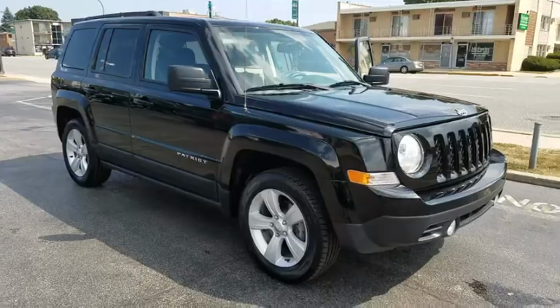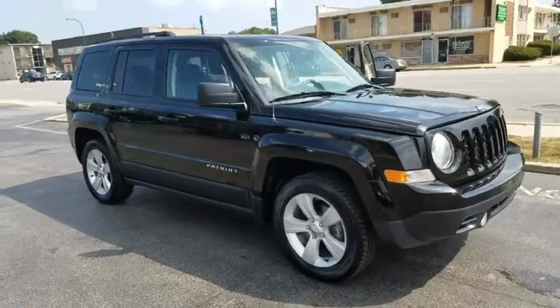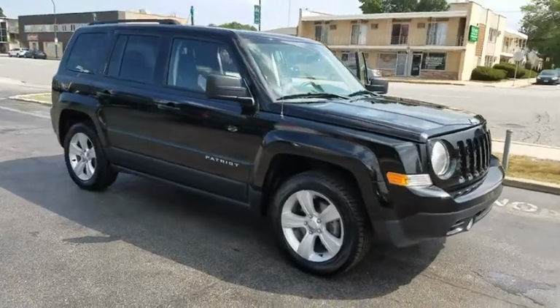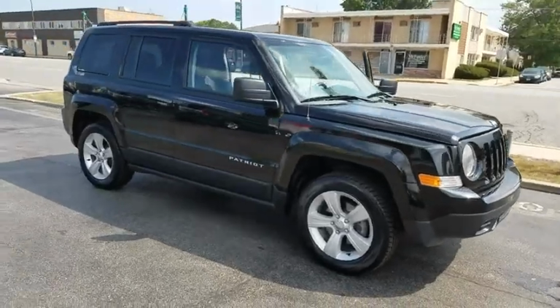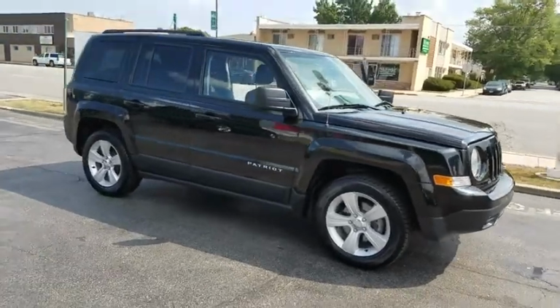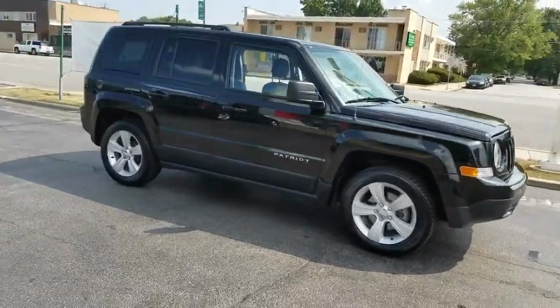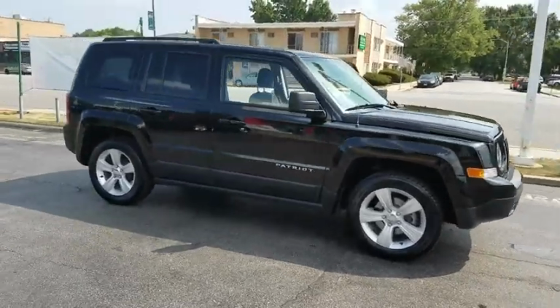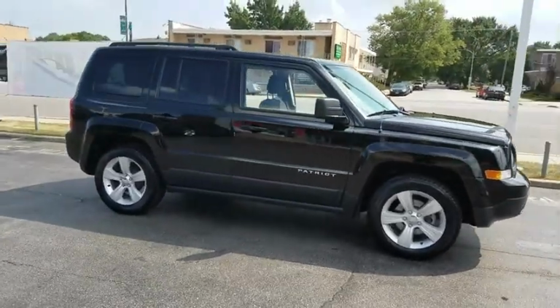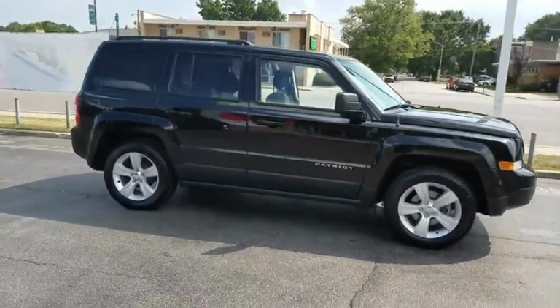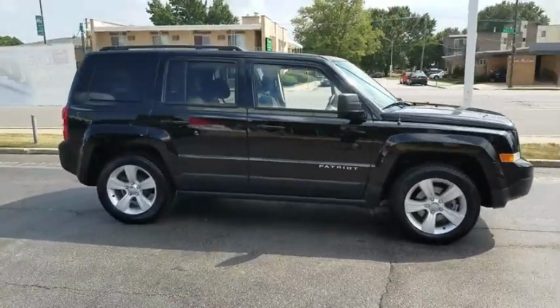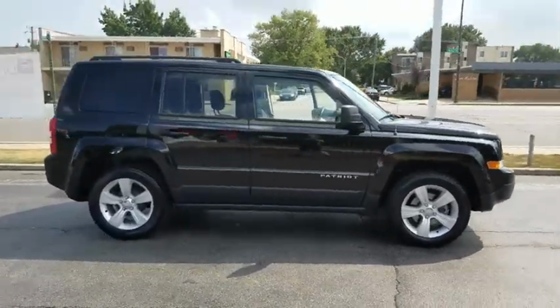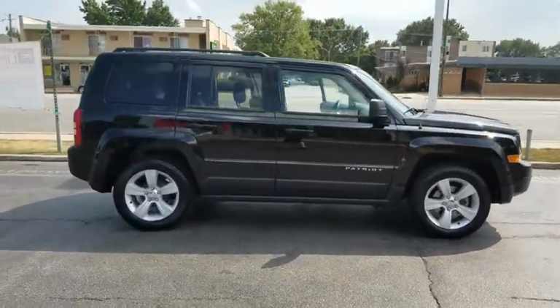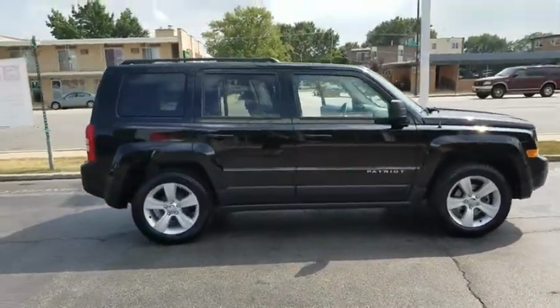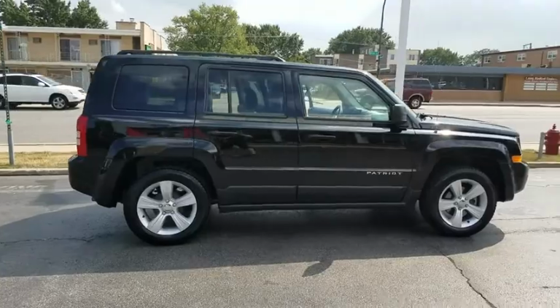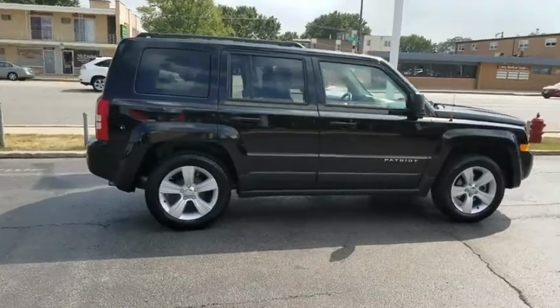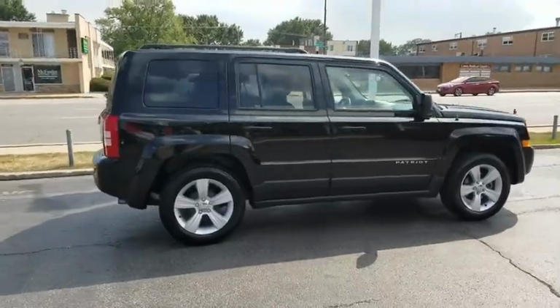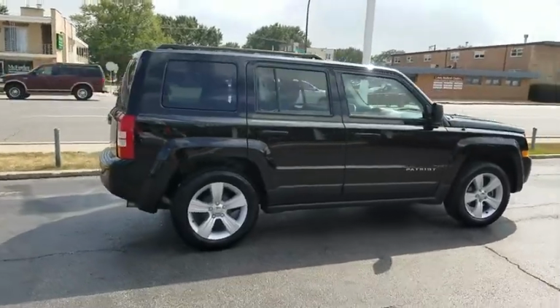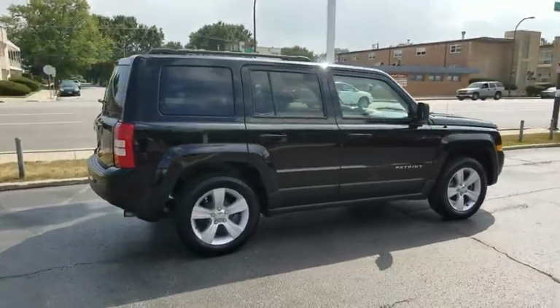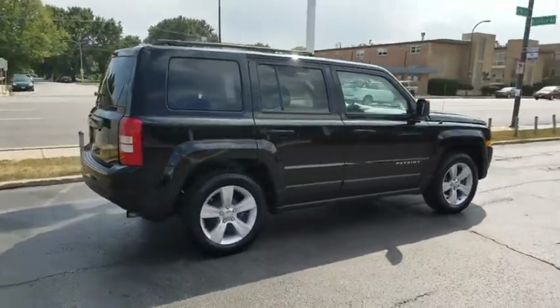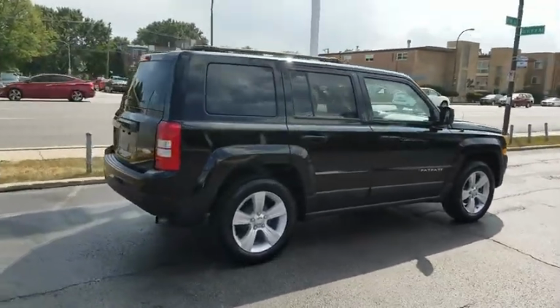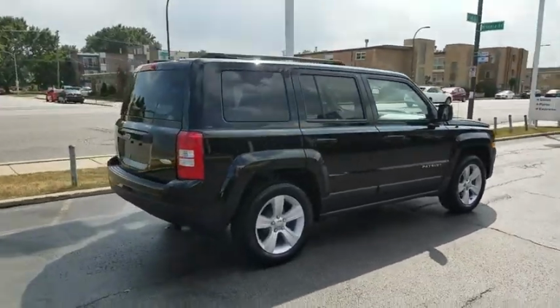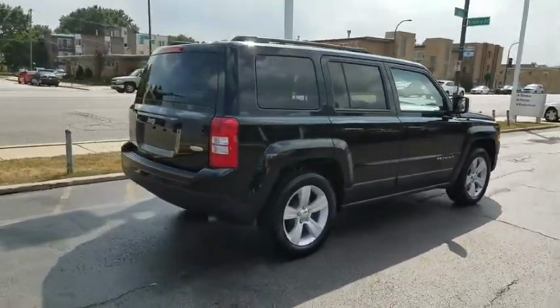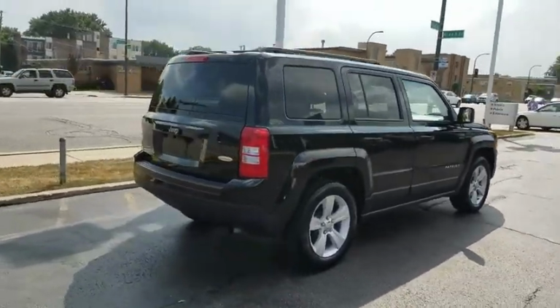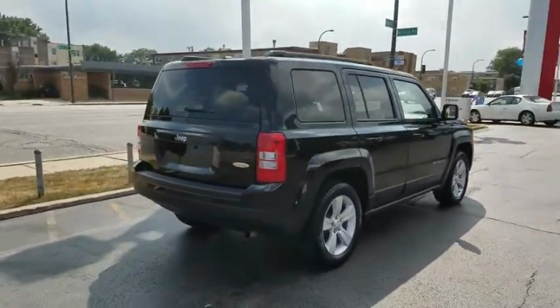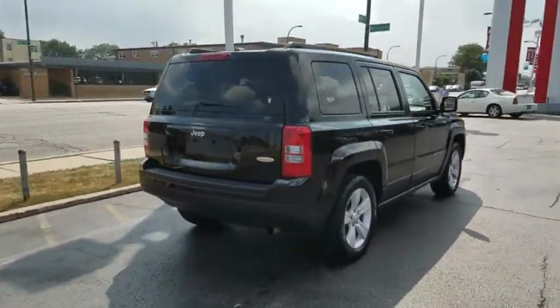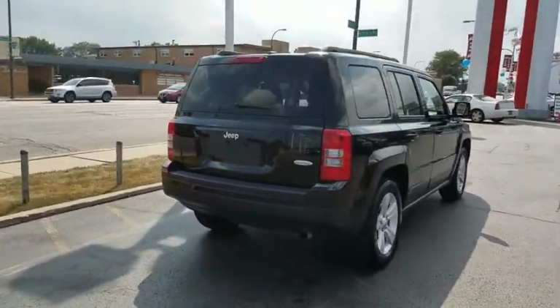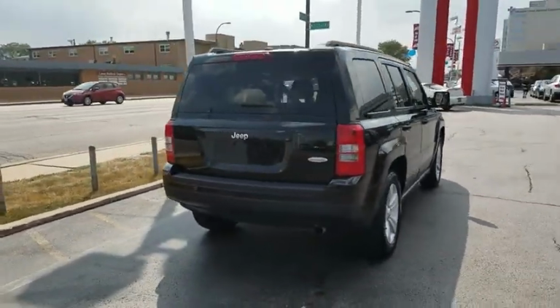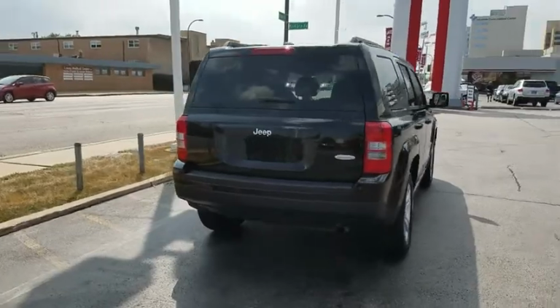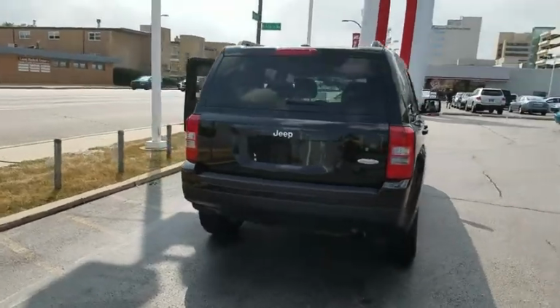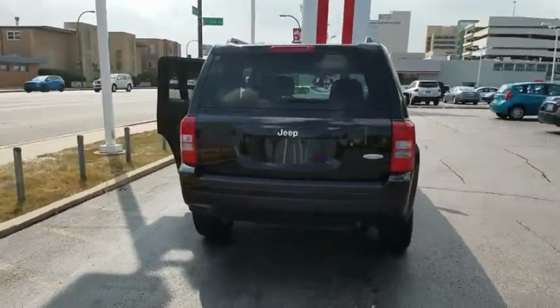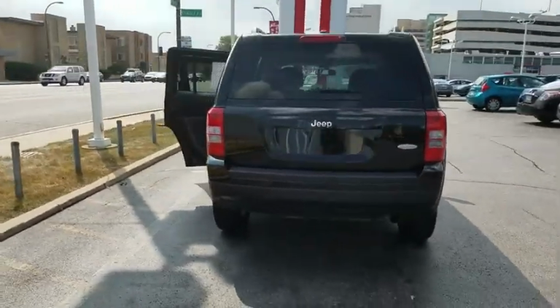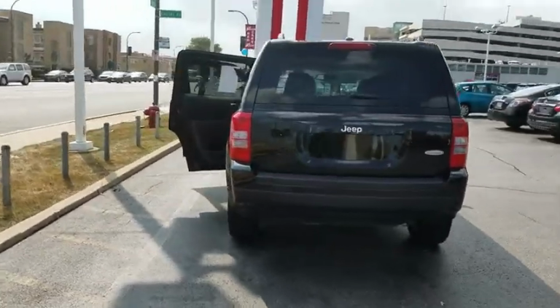The 2017 Jeep Patriot. The Jeep Patriot is unmistakably a Jeep. It looks like a cross between a Jeep Liberty and Jeep Compass, or maybe a three-quarter scale version of the big Jeep Commander.